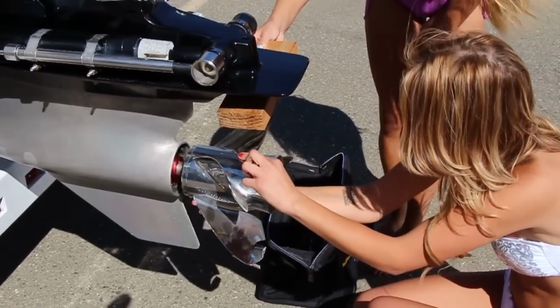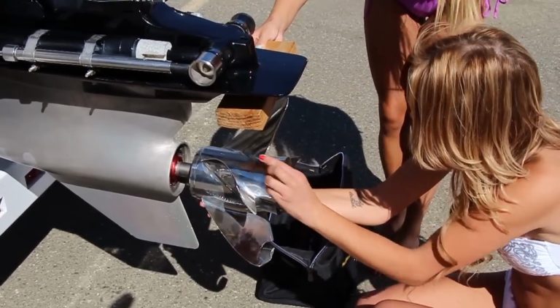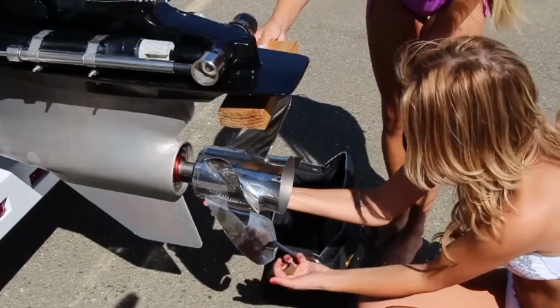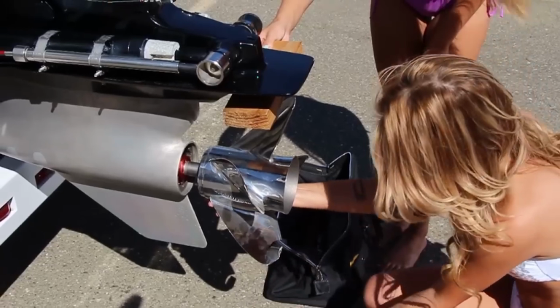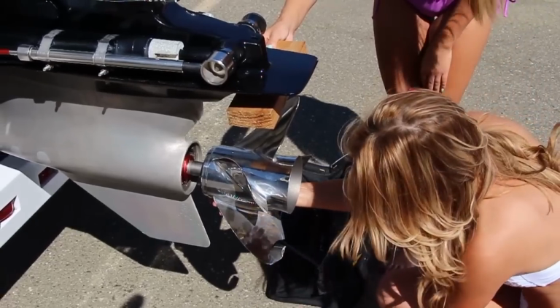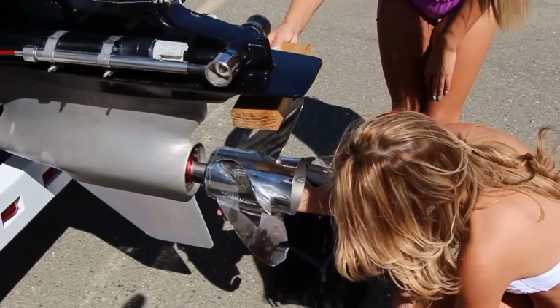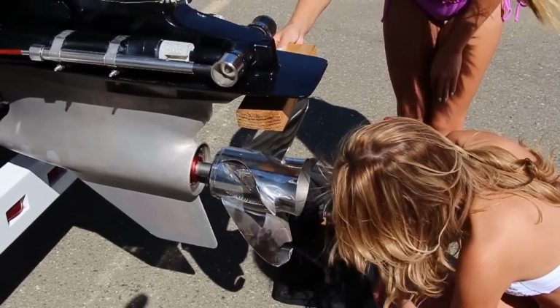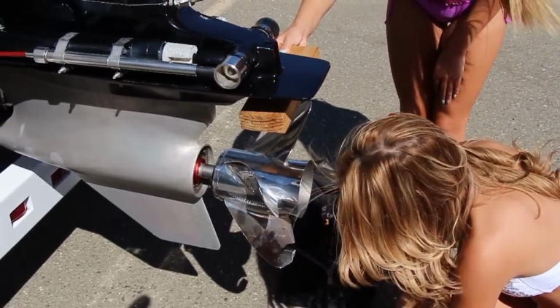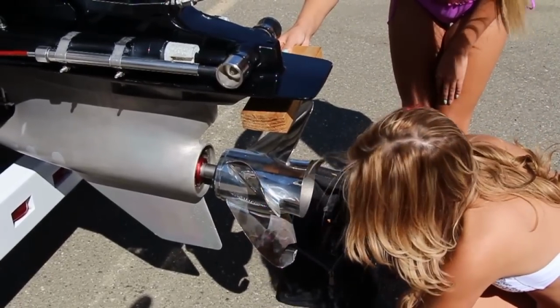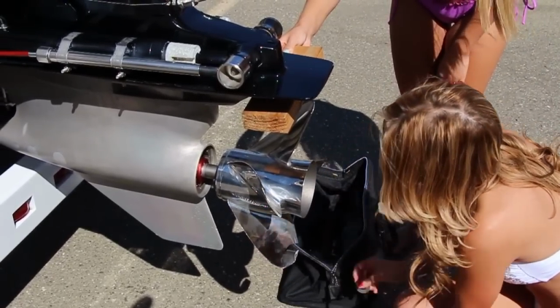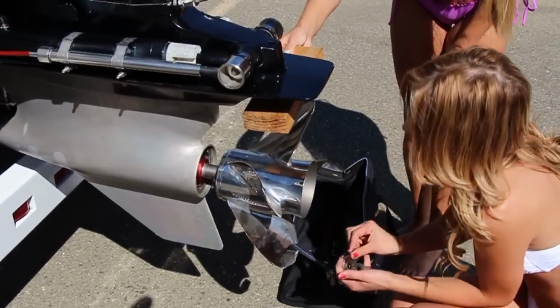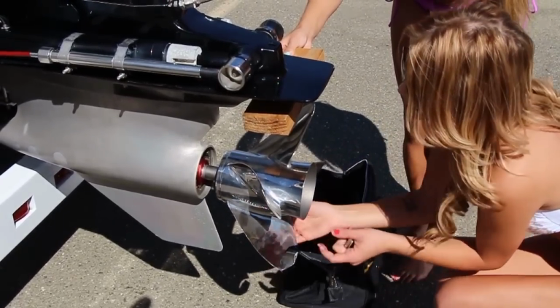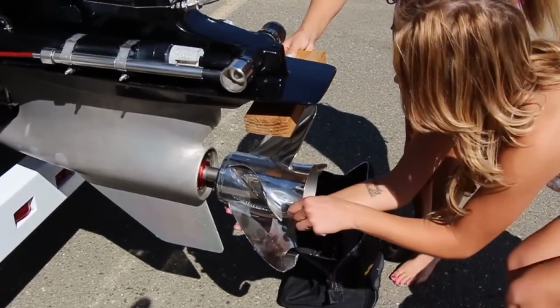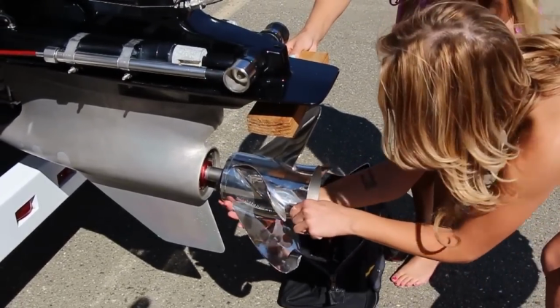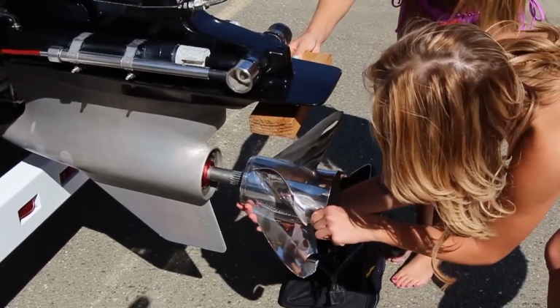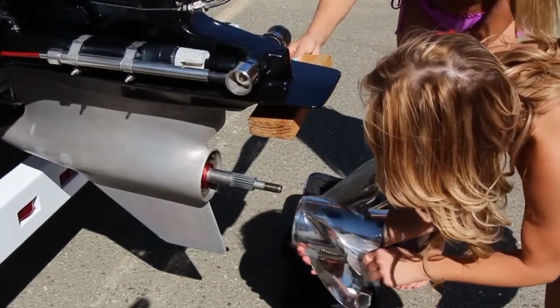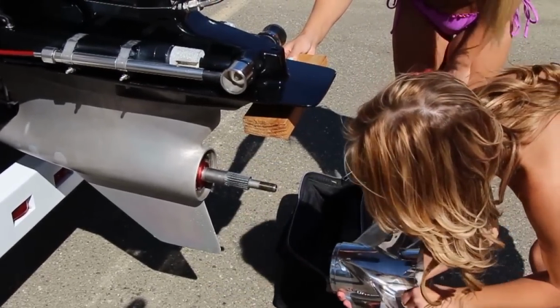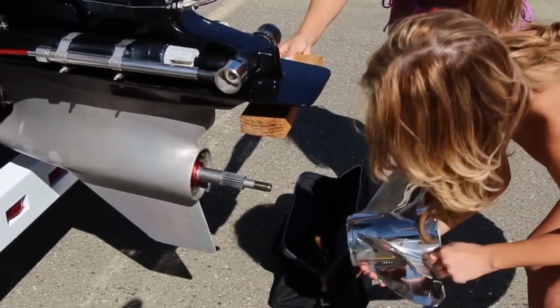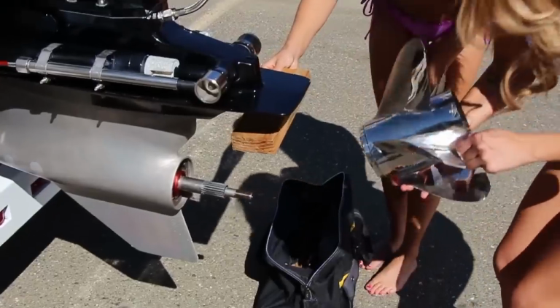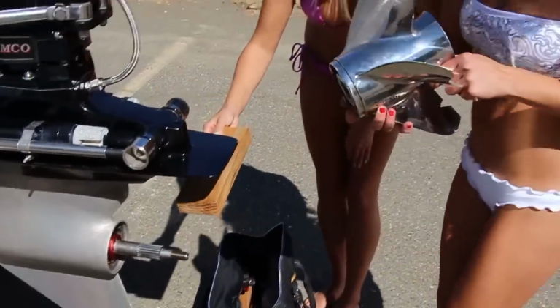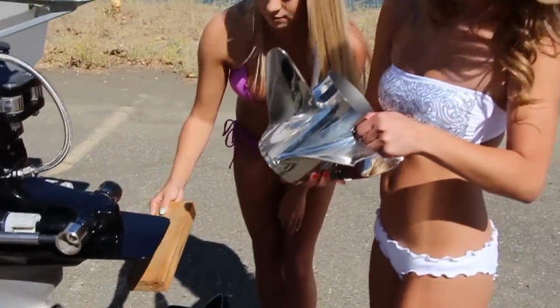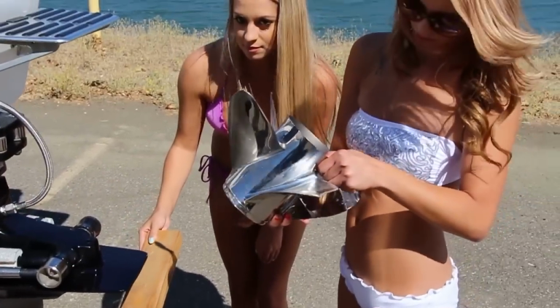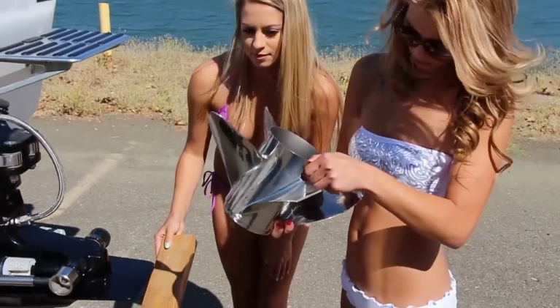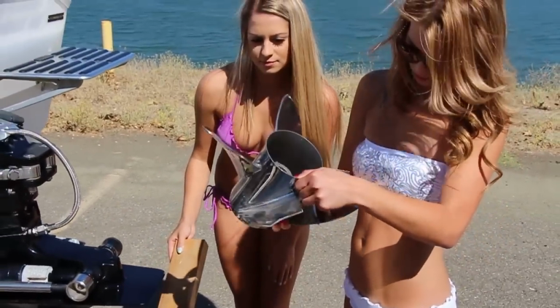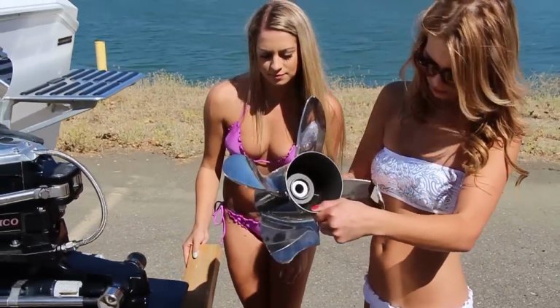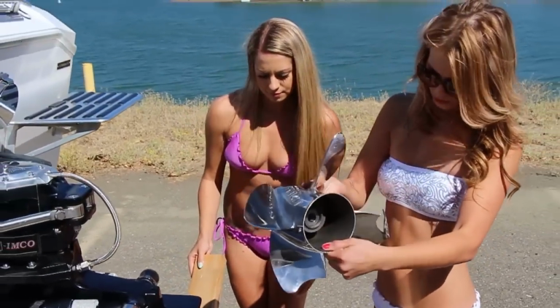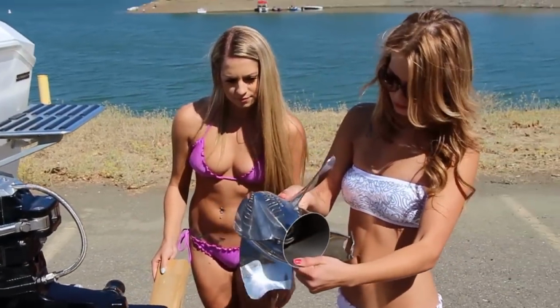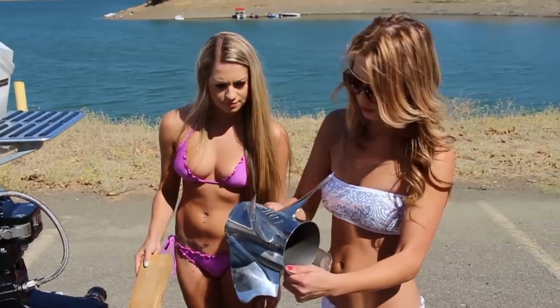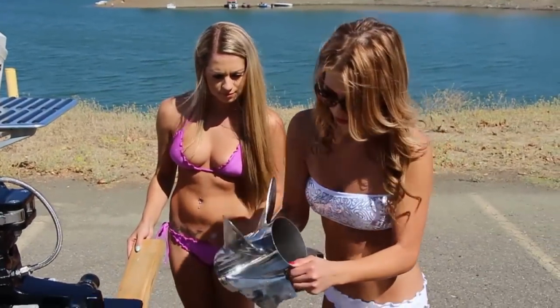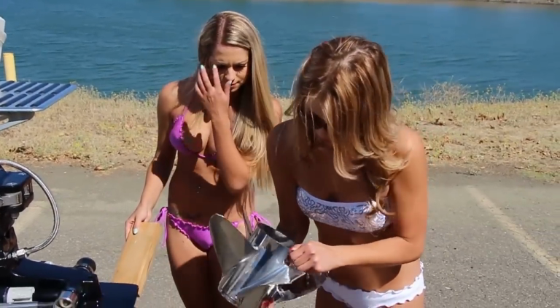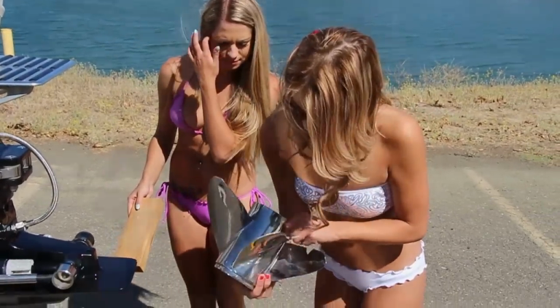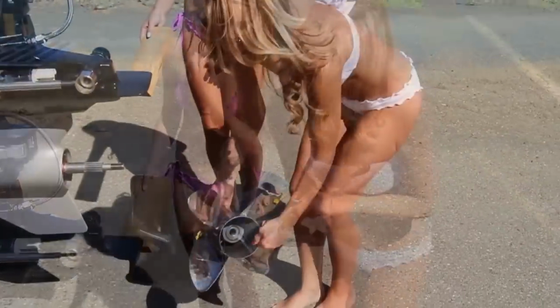After removing the nut and washers, slide the prop off the shaft. That's a new paperweight.